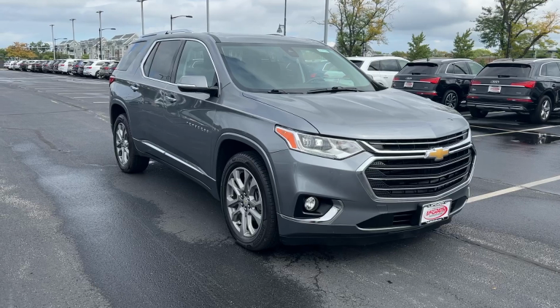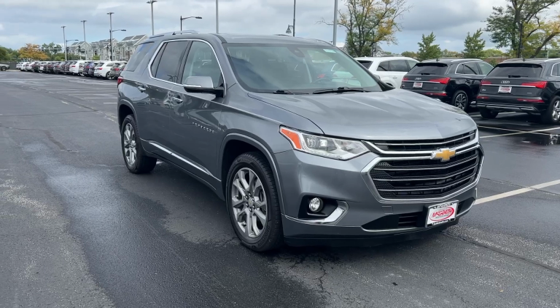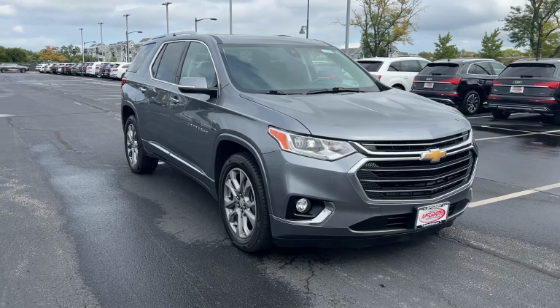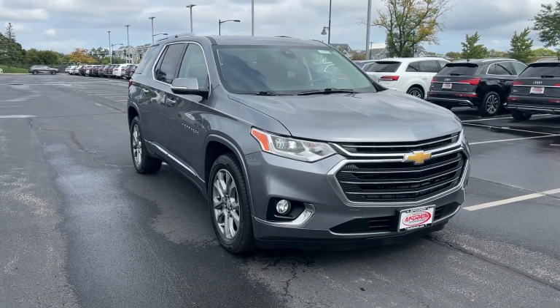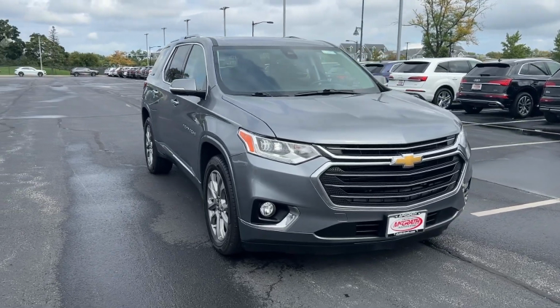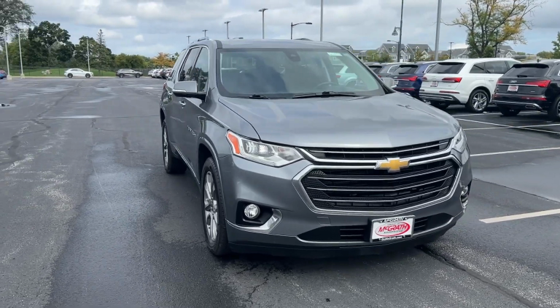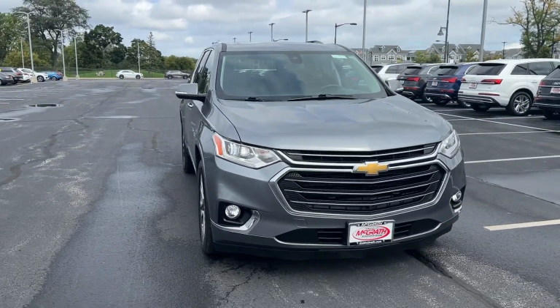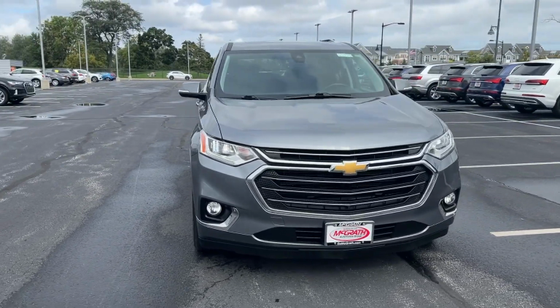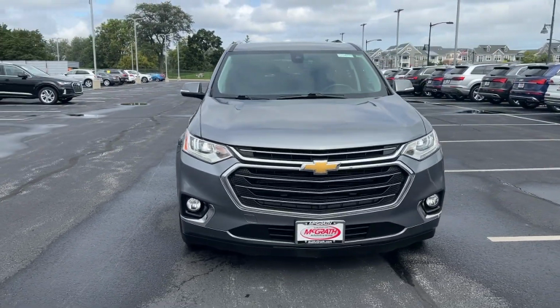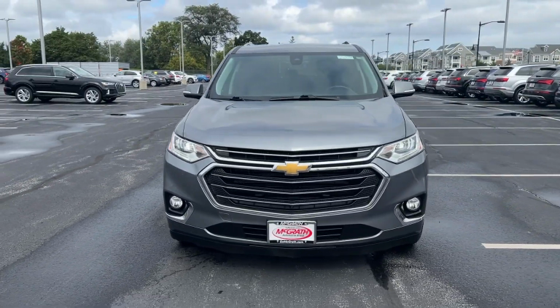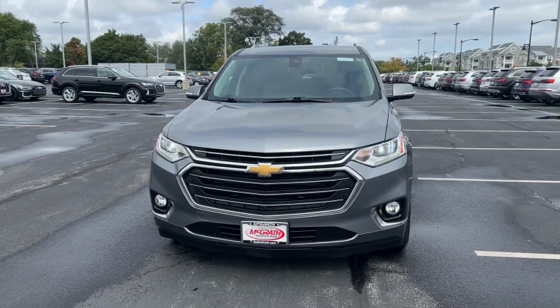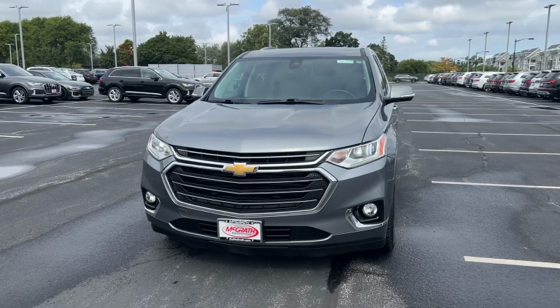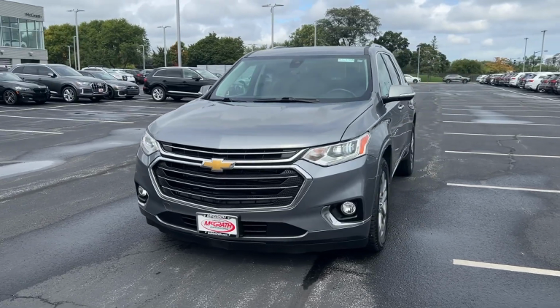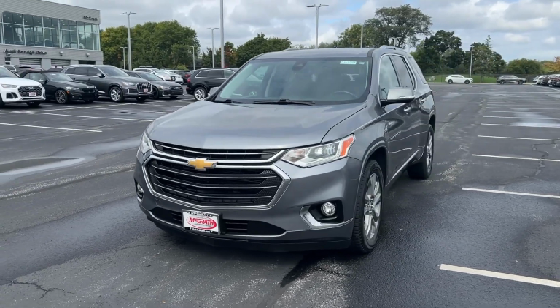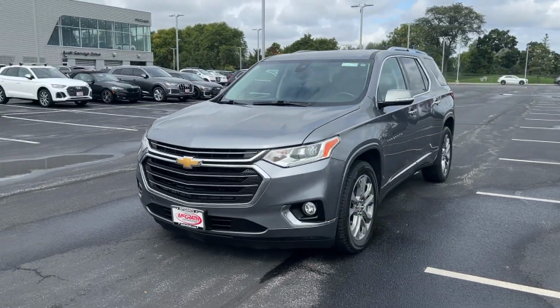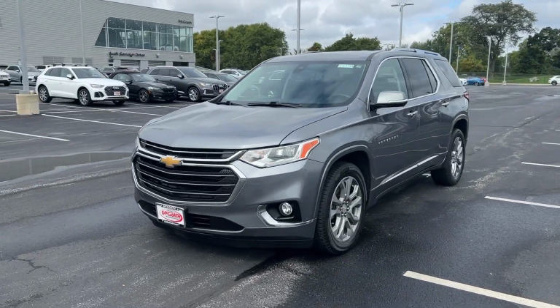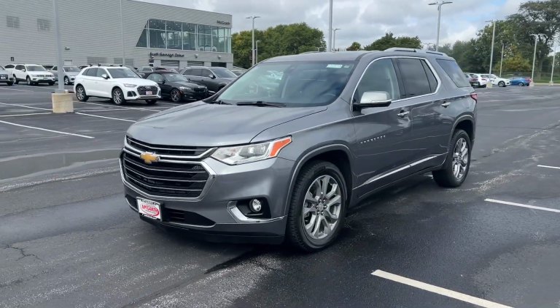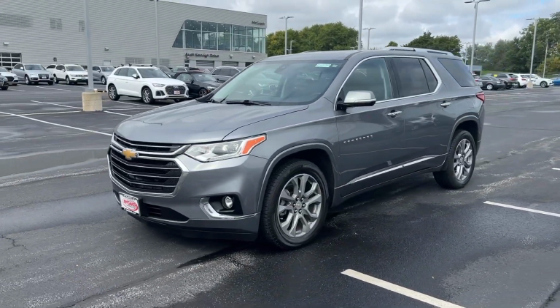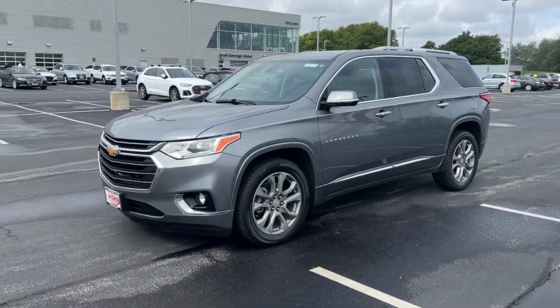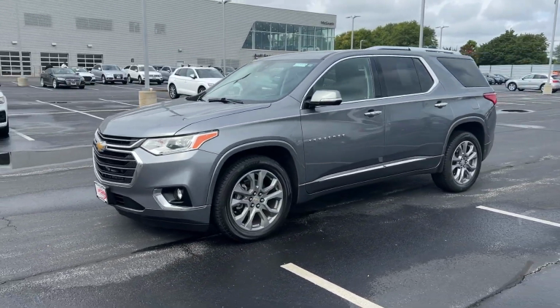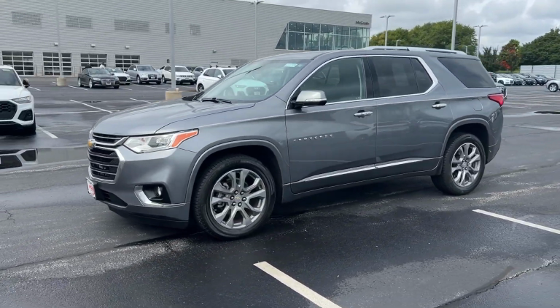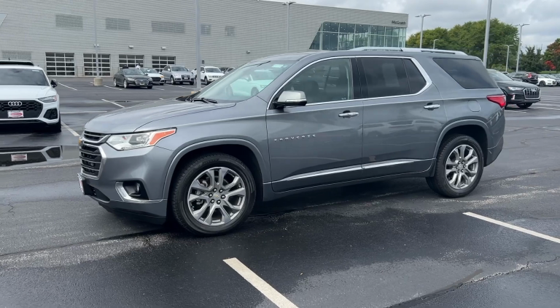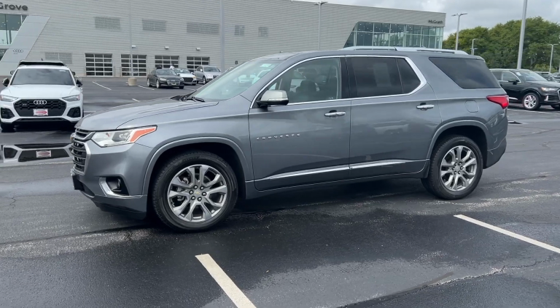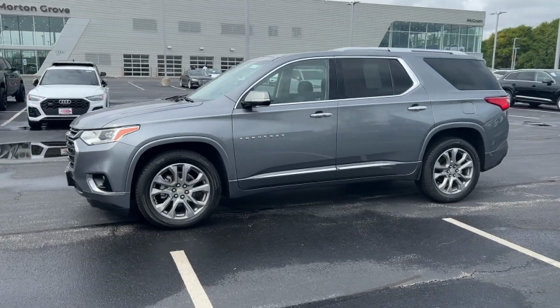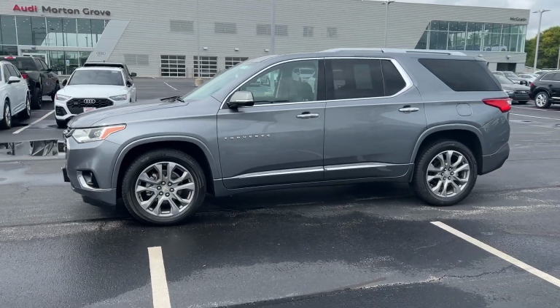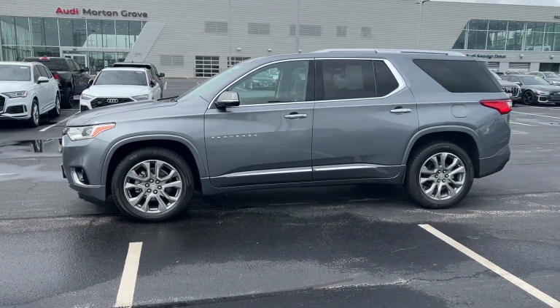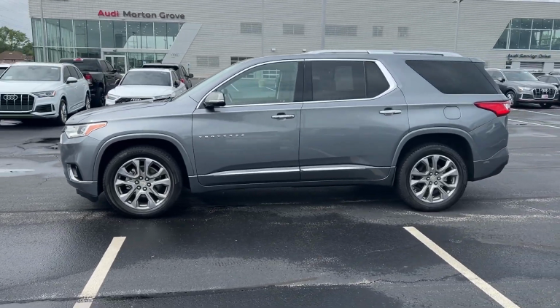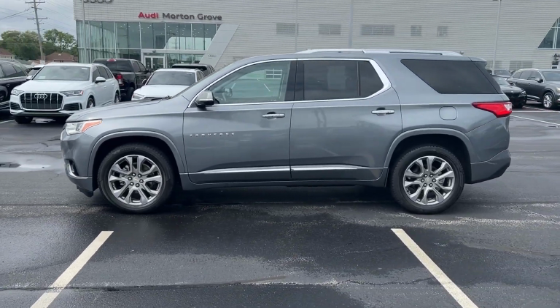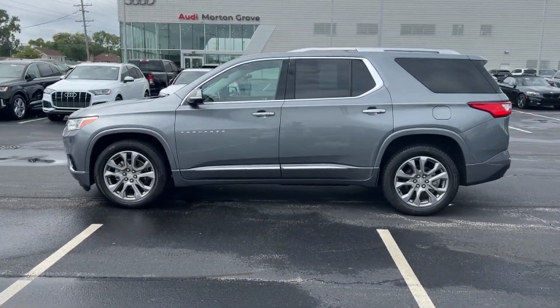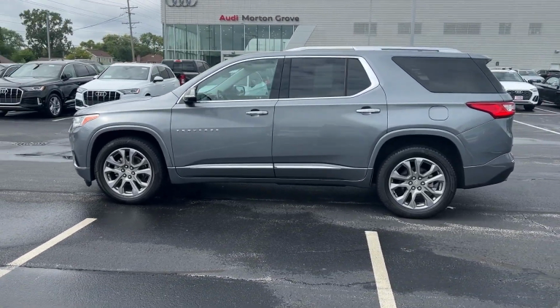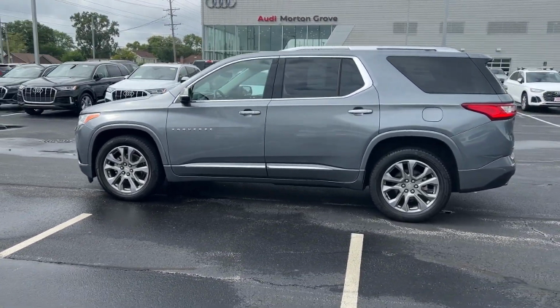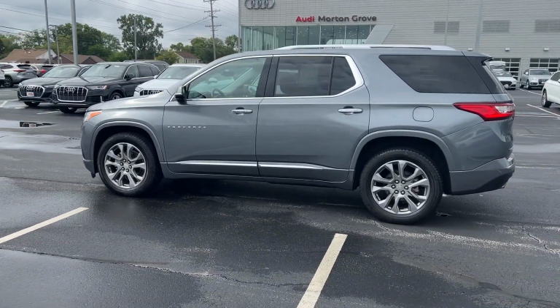You'll have love at first sight with the 2019 Chevrolet Traverse. With less than 90,000 miles on the odometer, this vehicle stands out from the rest. Answer the call for adventure in comfort and style in the bold, spacious Traverse.